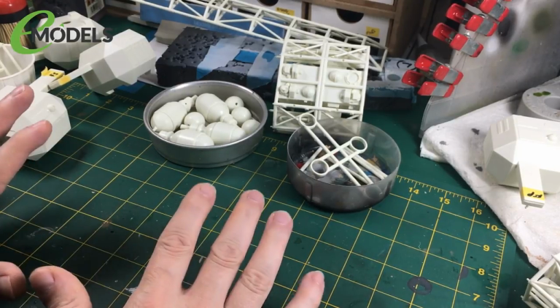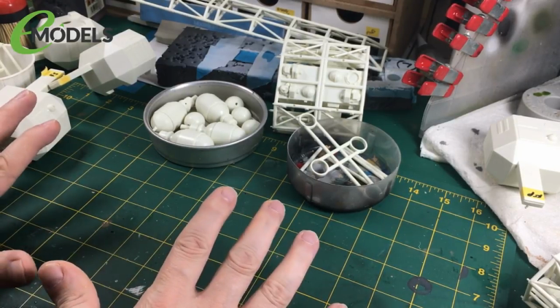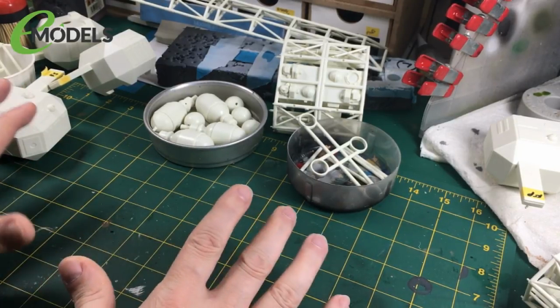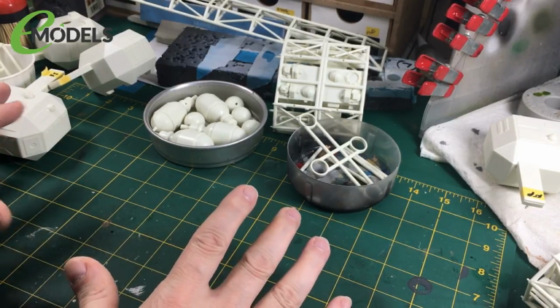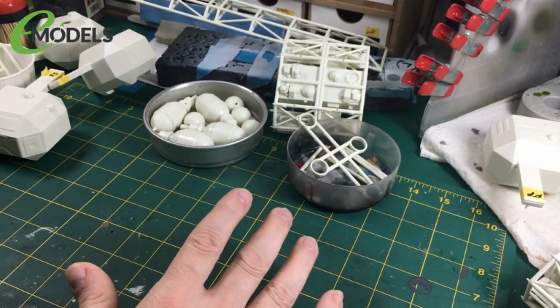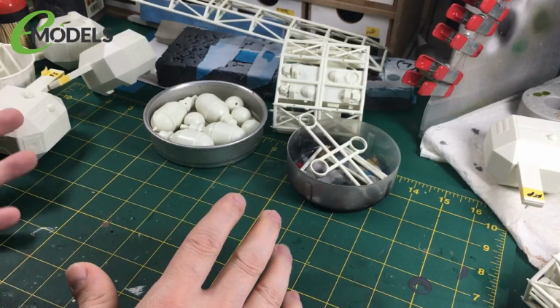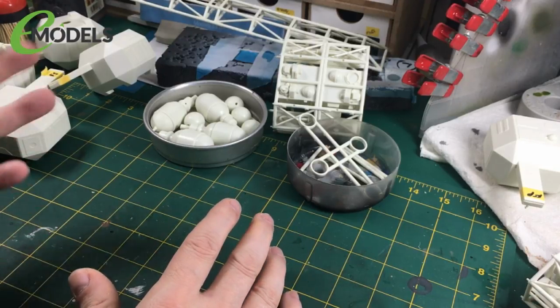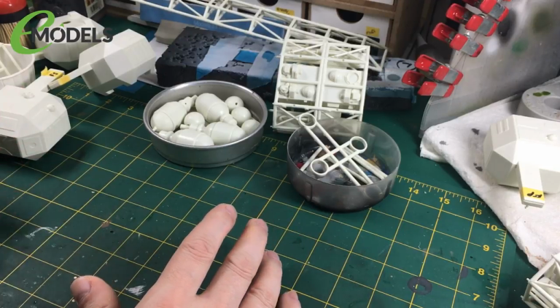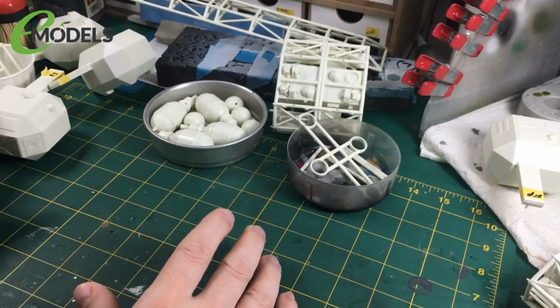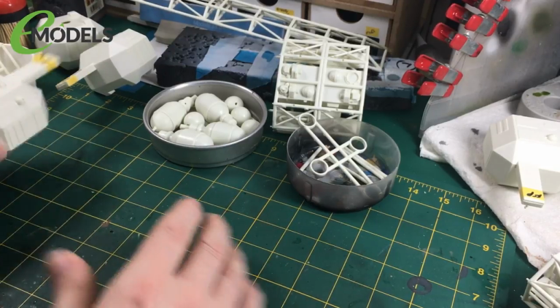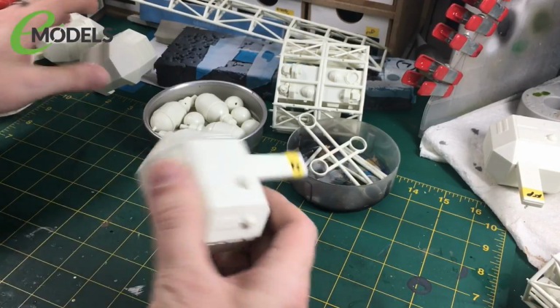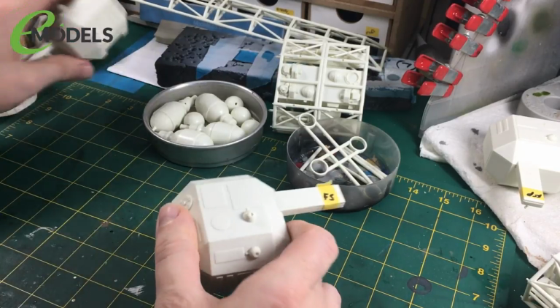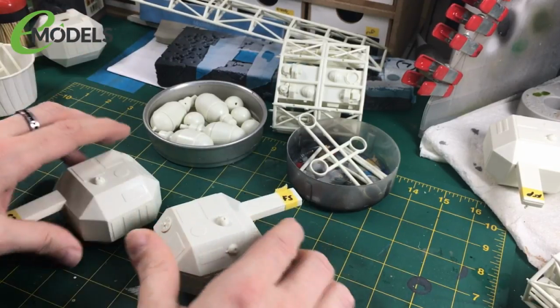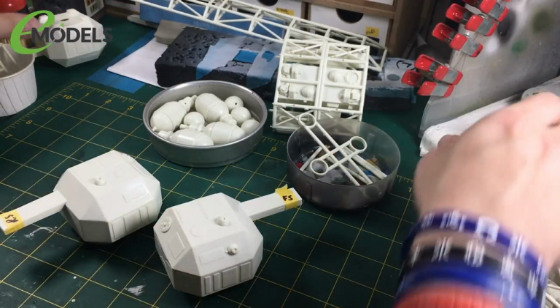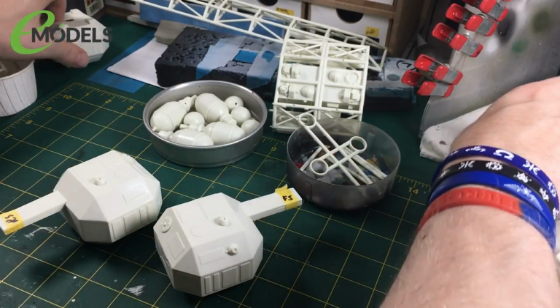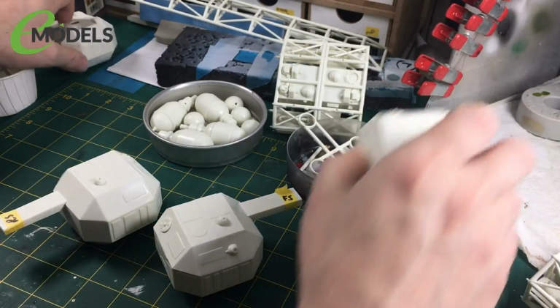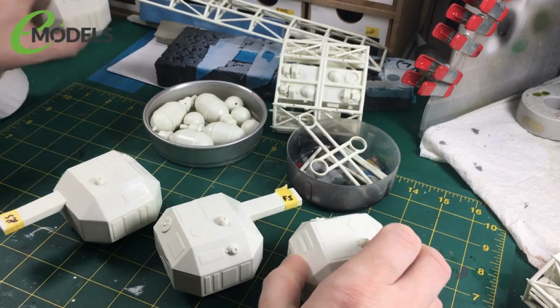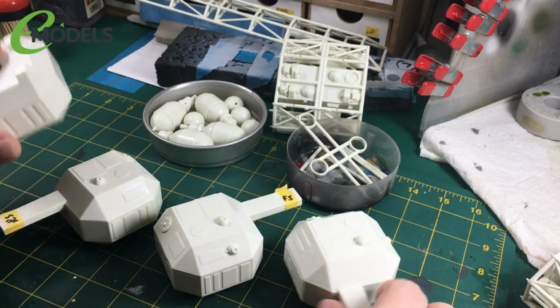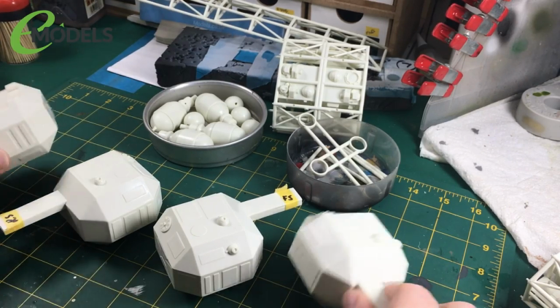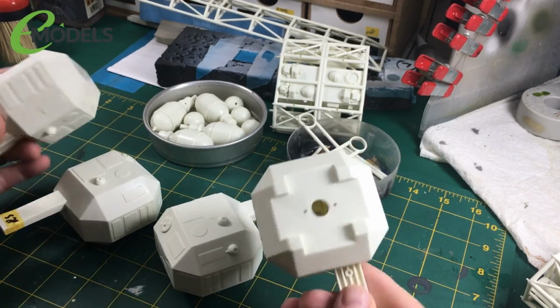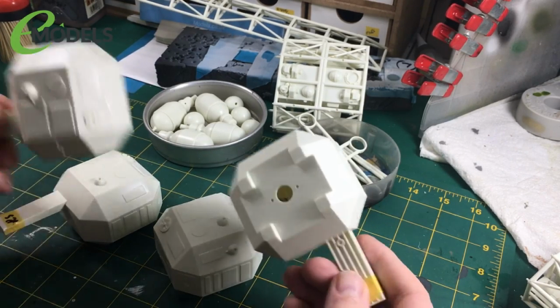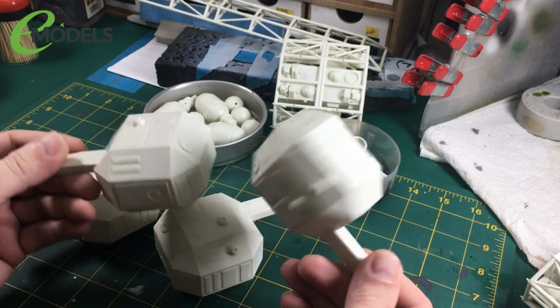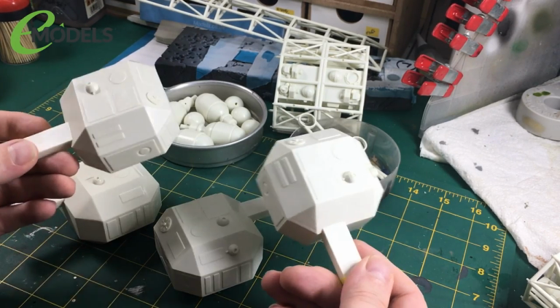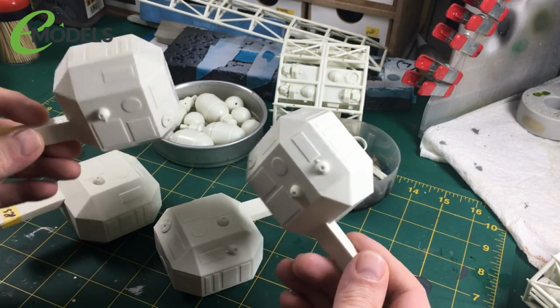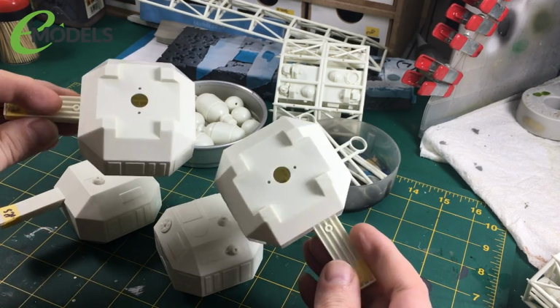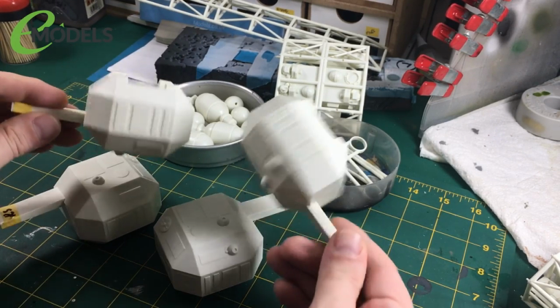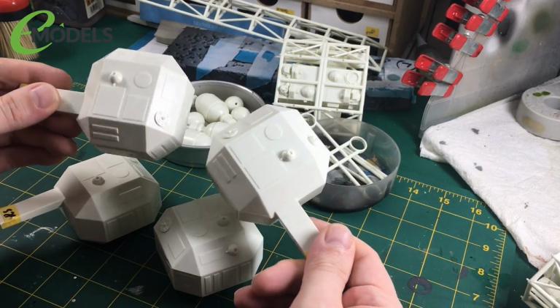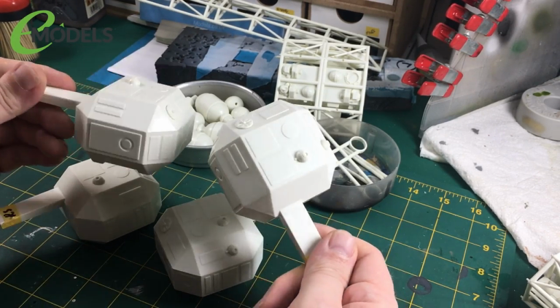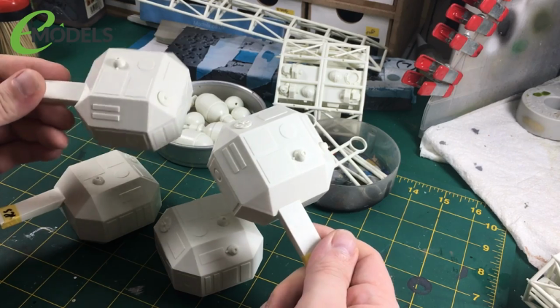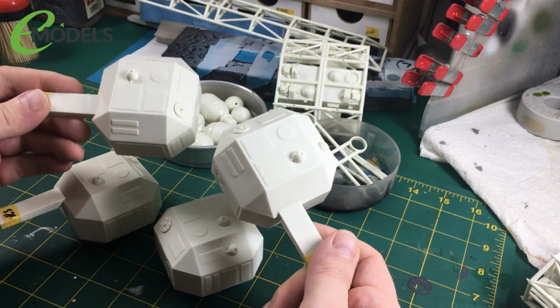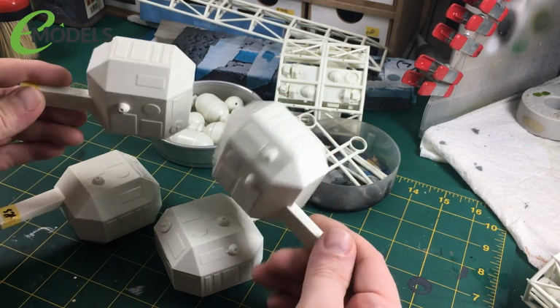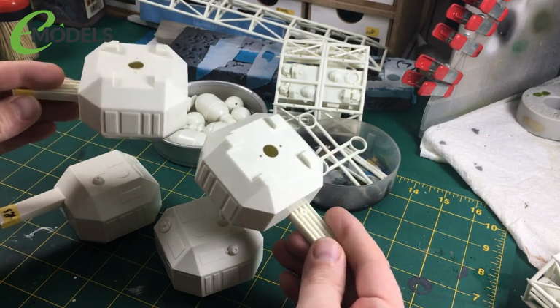I've built the four shoulder pods into which the feet go. And I didn't show building these because they're not hard — it's just a box. You're just making a box.